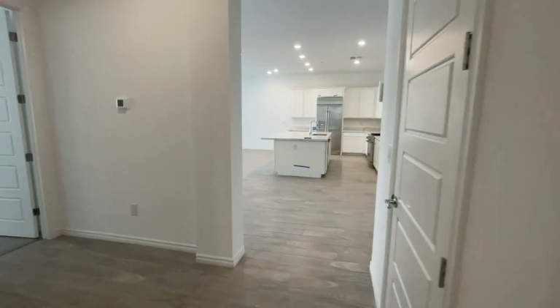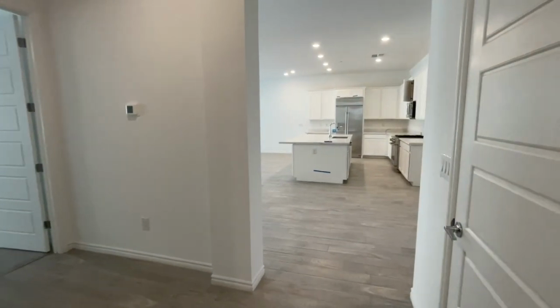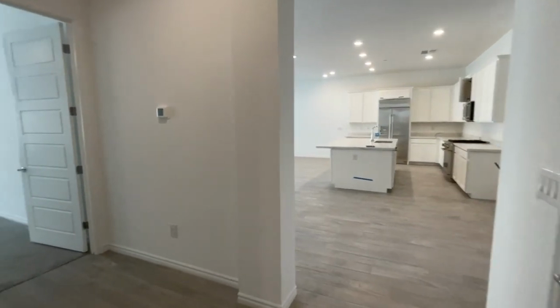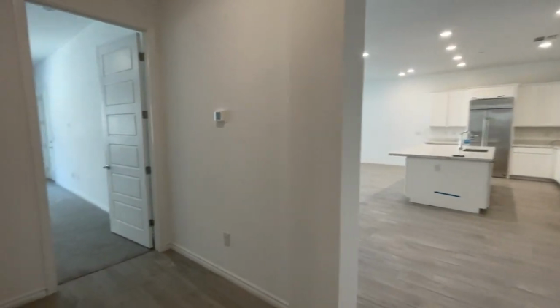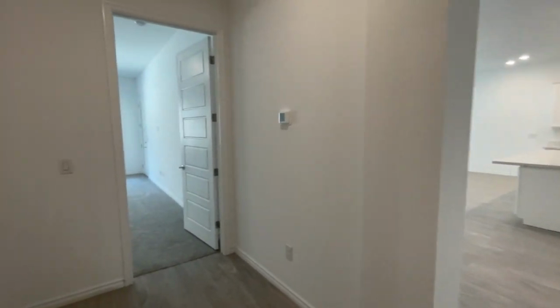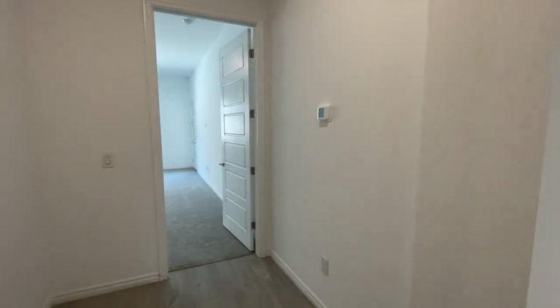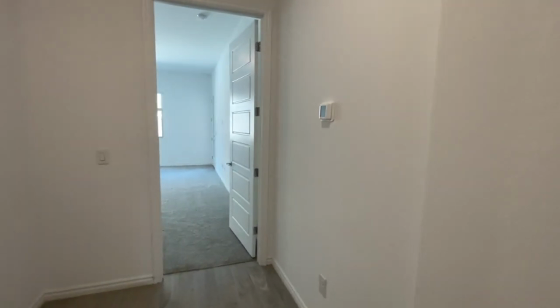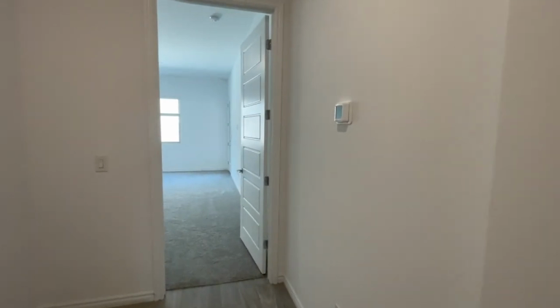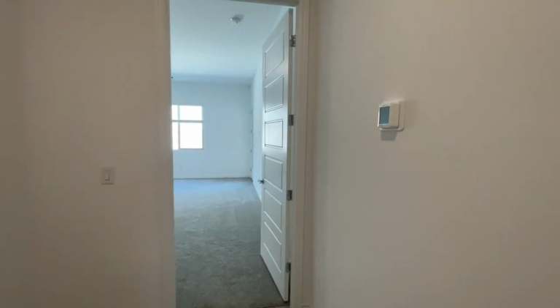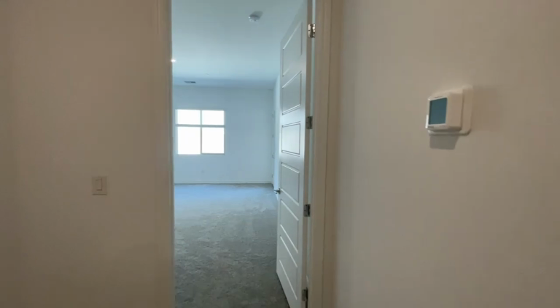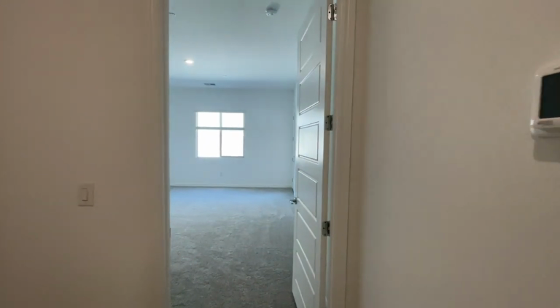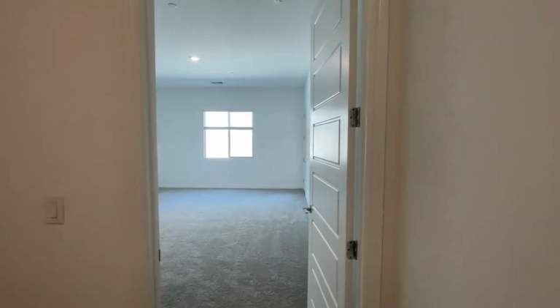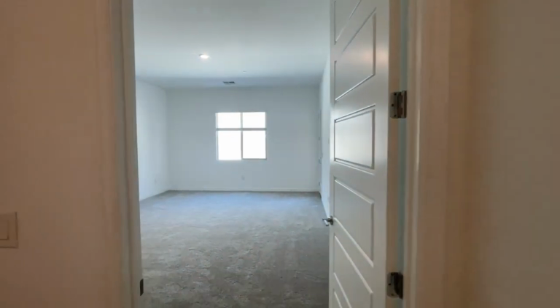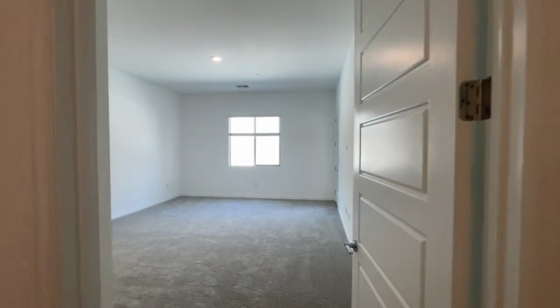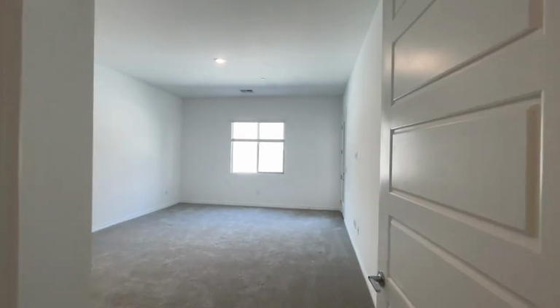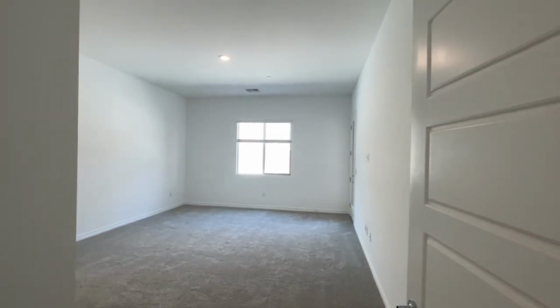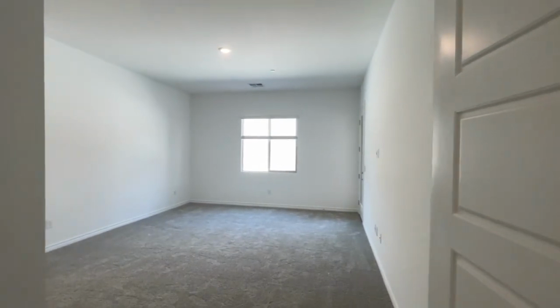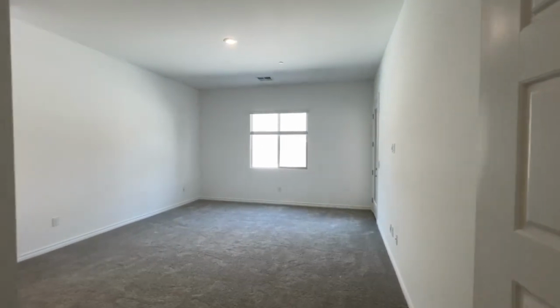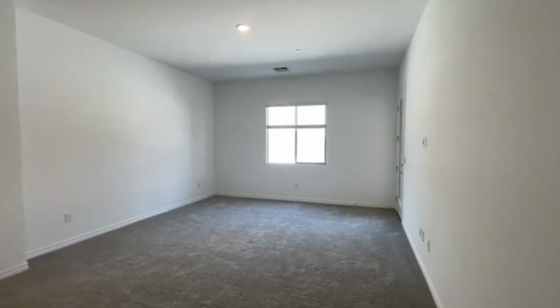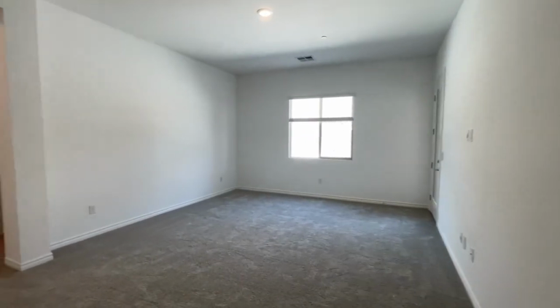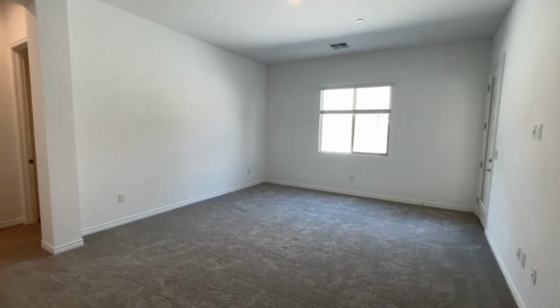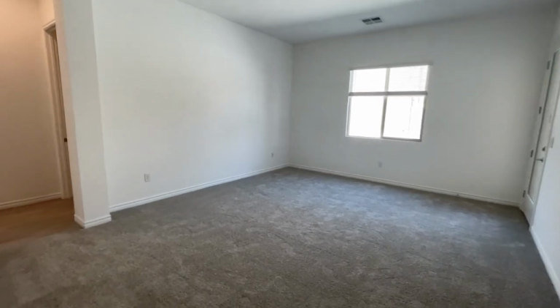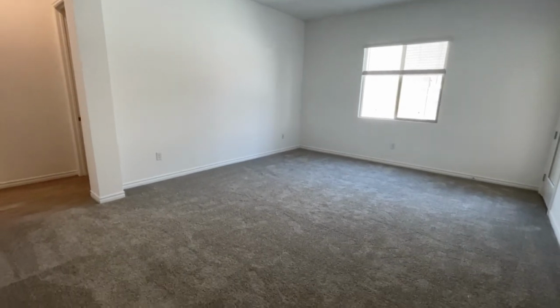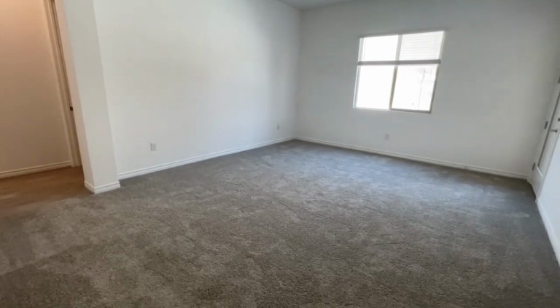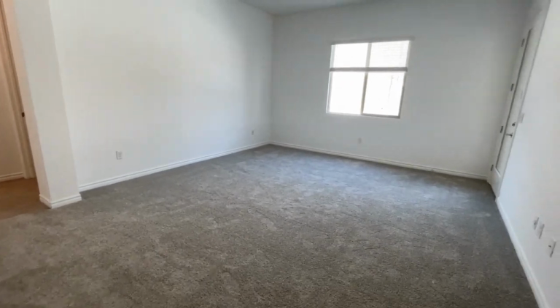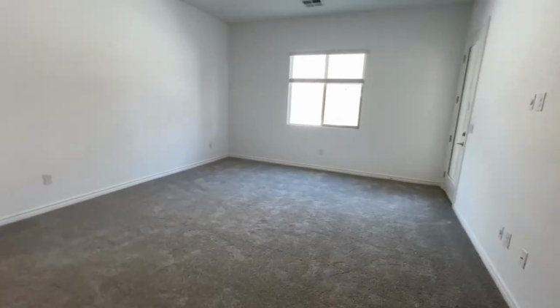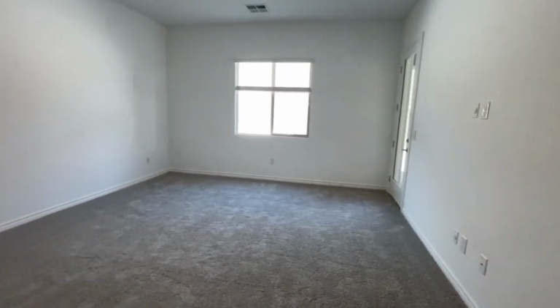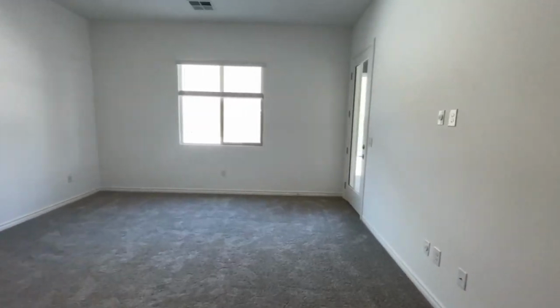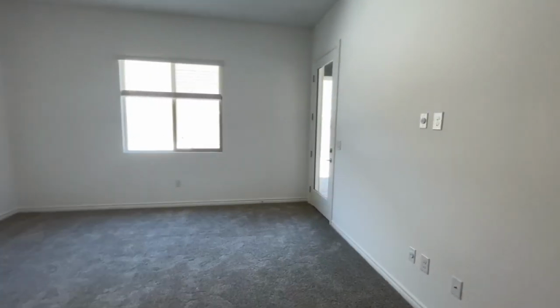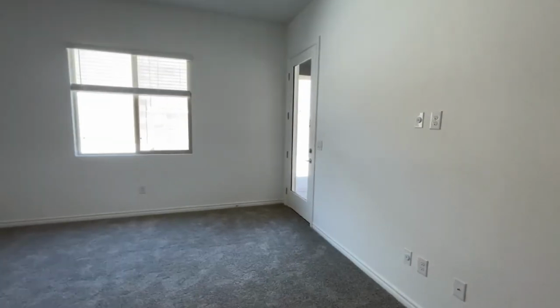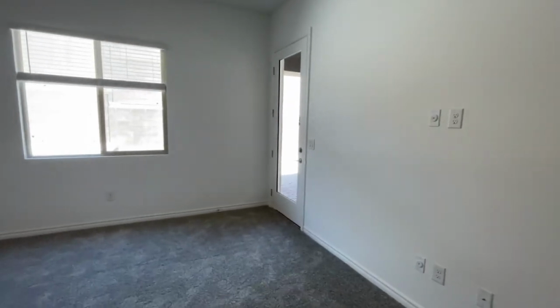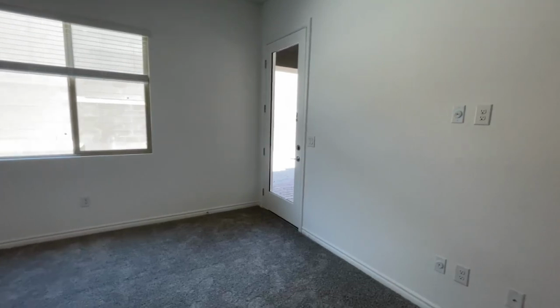If you don't know anything about Heritage, Heritage is a 55-plus retirement community here in the Summerlin Stonebridge Village. I've done videos on all the model homes here in Heritage, and I've done a video on Heritage itself. This is a very large primary bedroom, and I like that it has easy access to the backyard with a nice door.